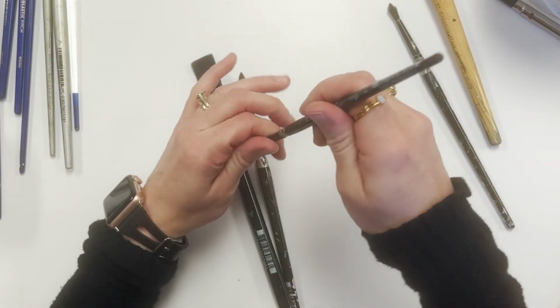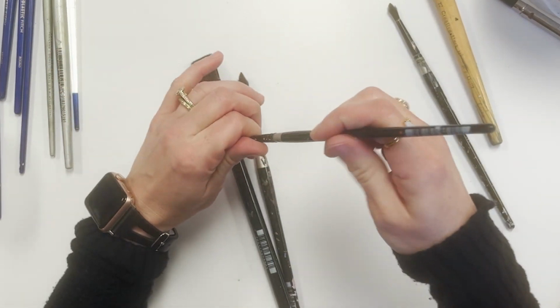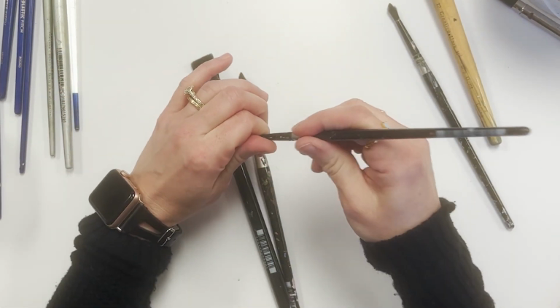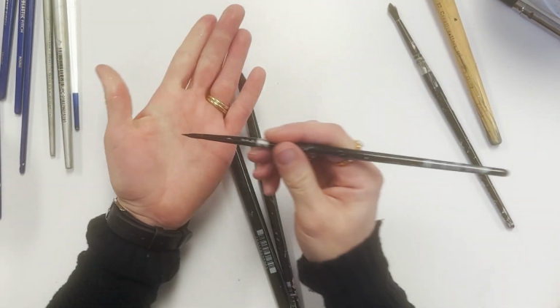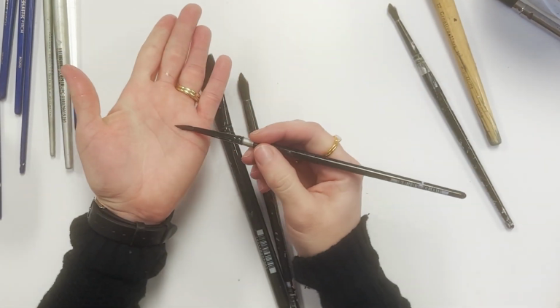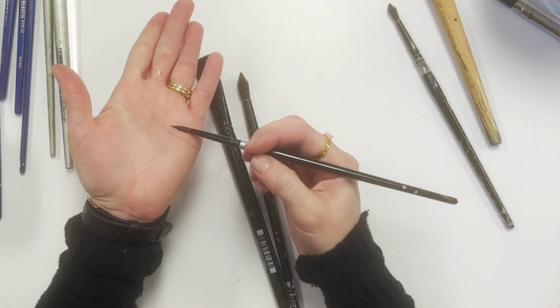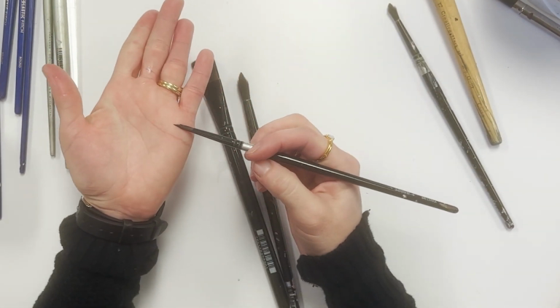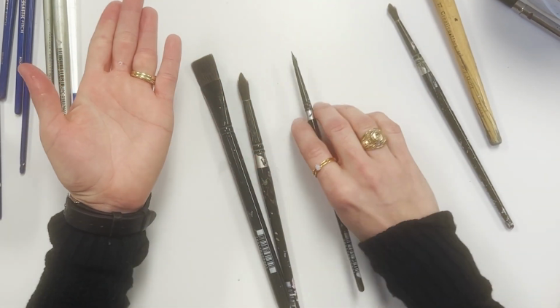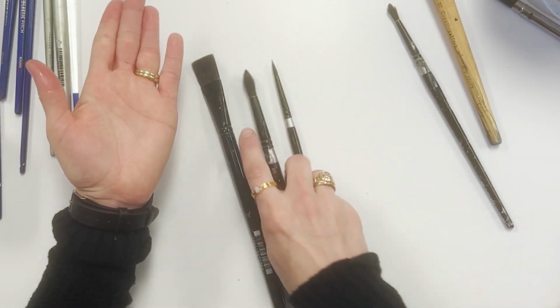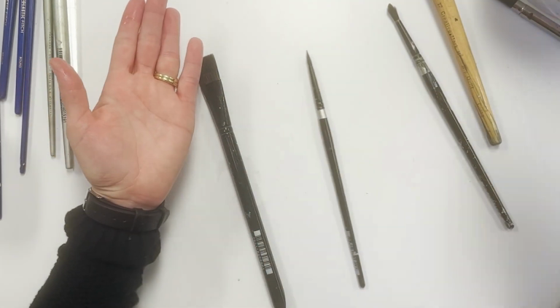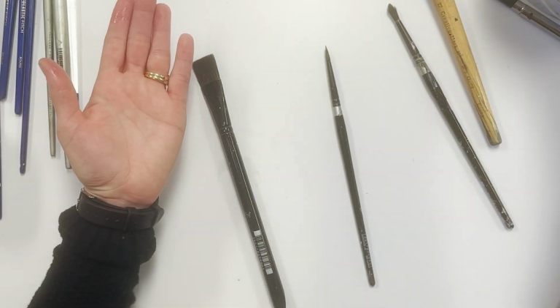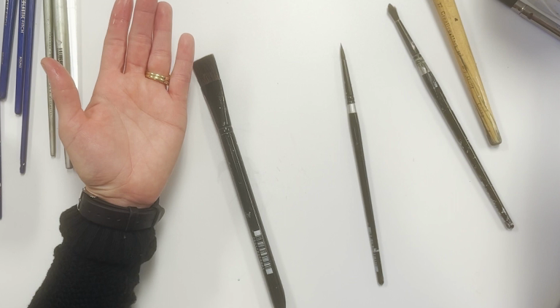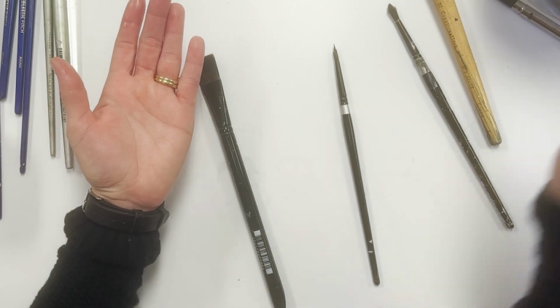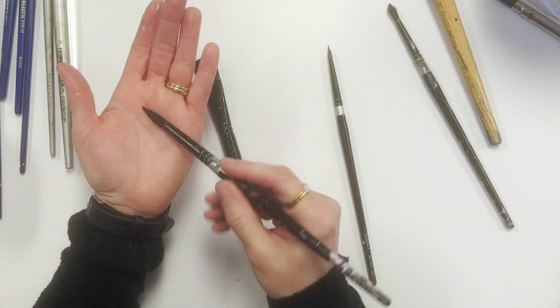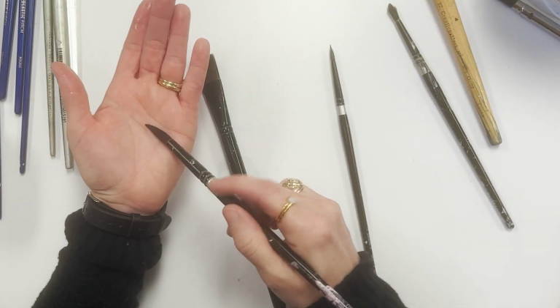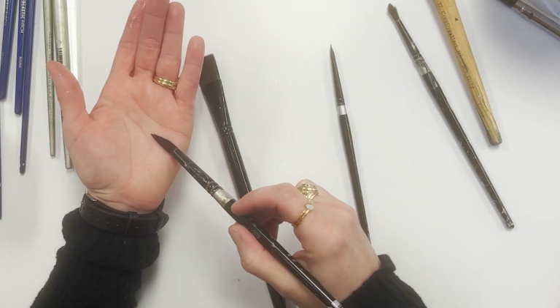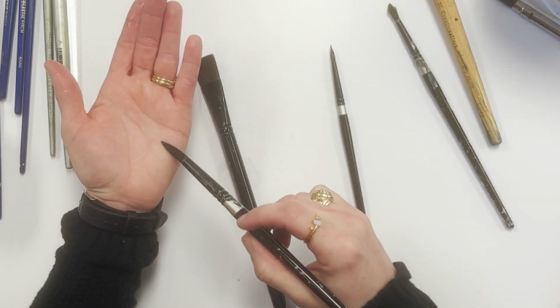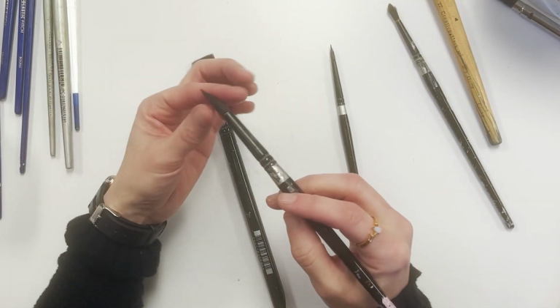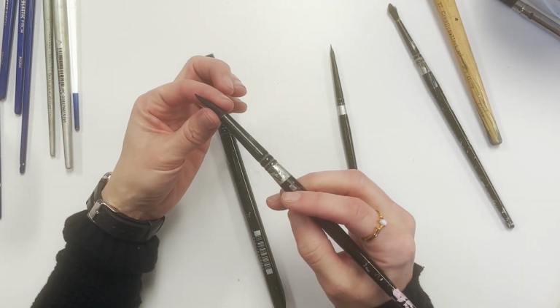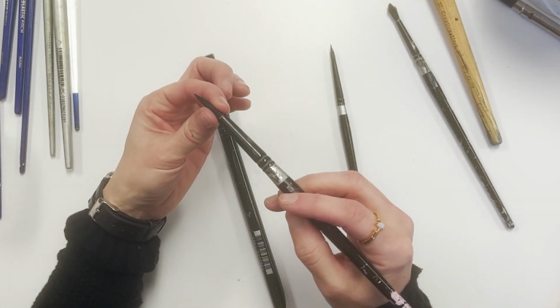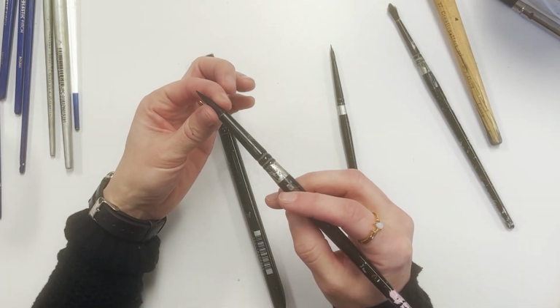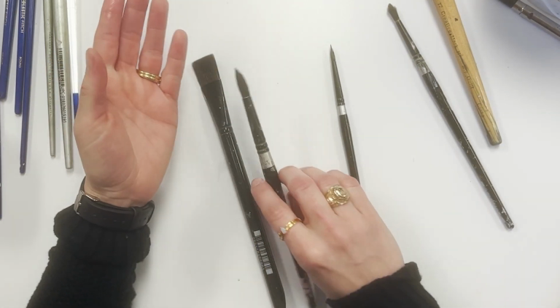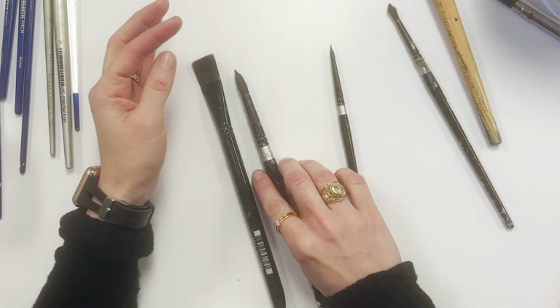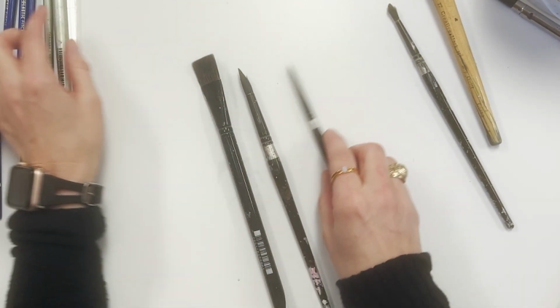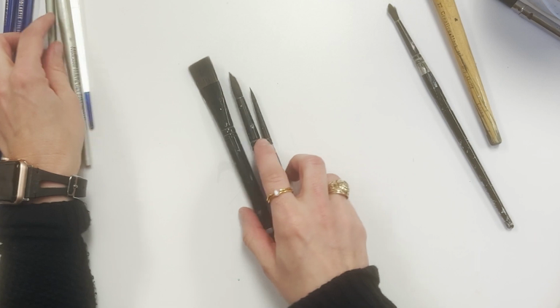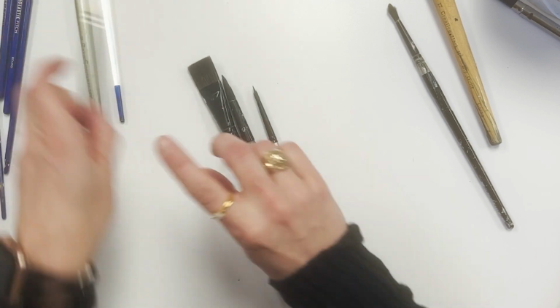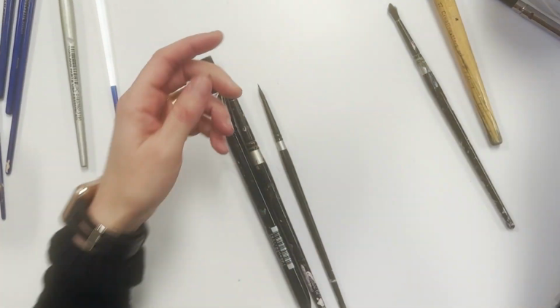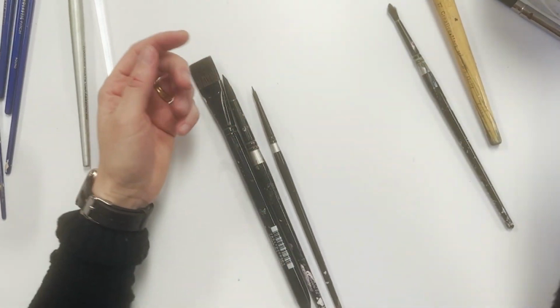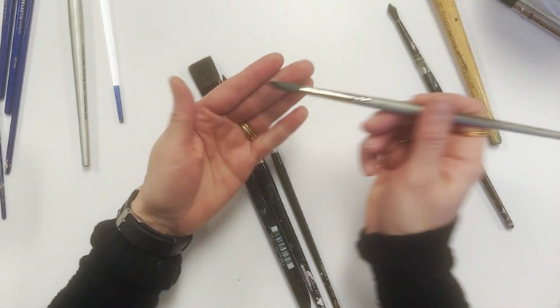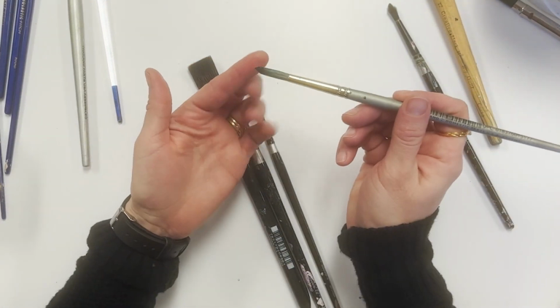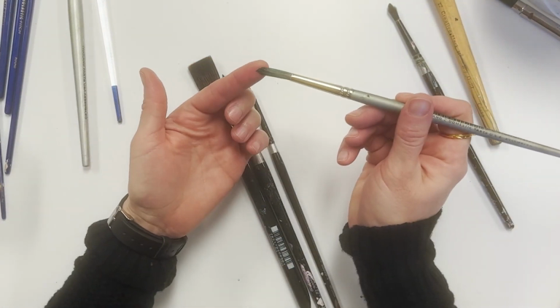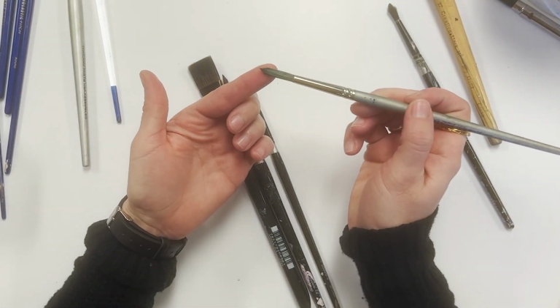Now my brushes are a little ragged because I've had them a long time, and I use them for acrylic and watercolor. I use fluid acrylics, and those can be really hard on your brushes. Typically, you want to stick with one type of brush for one type of paint.